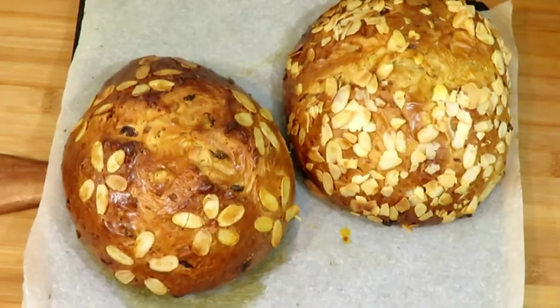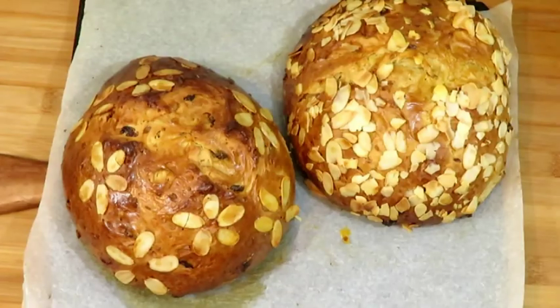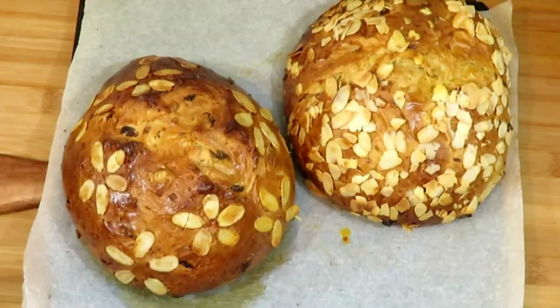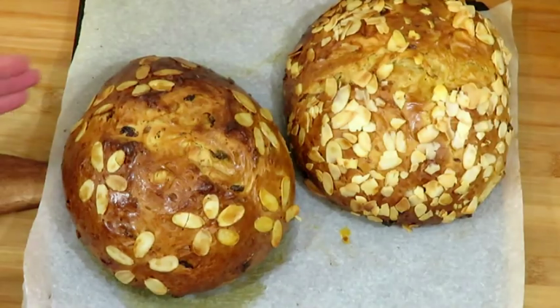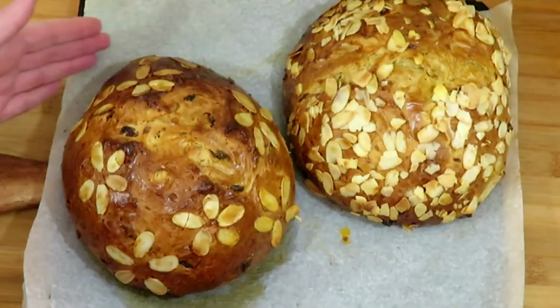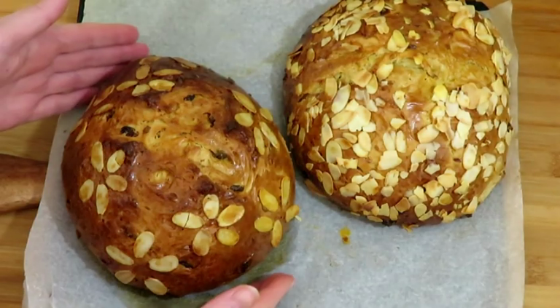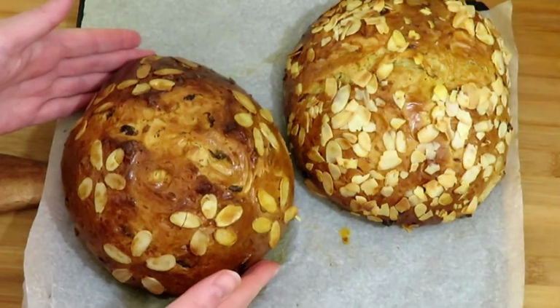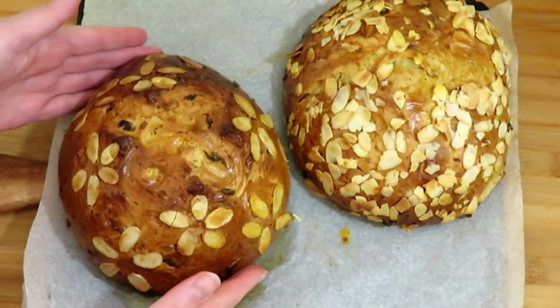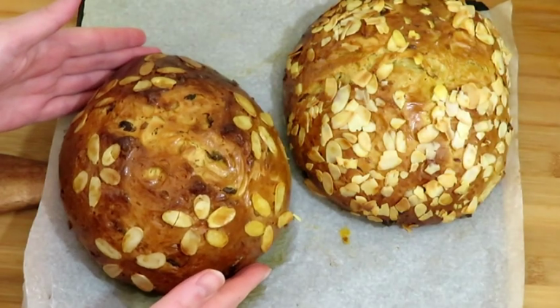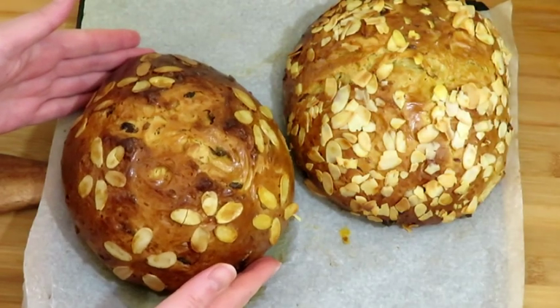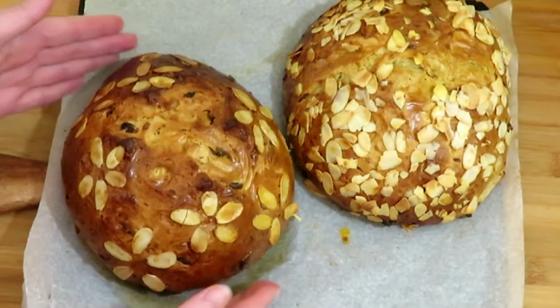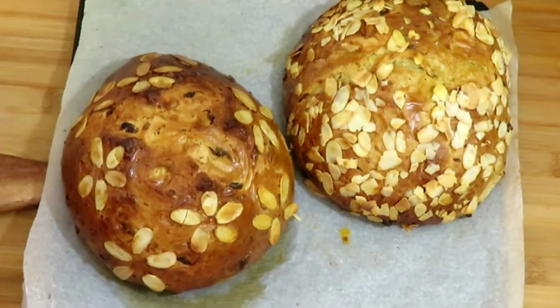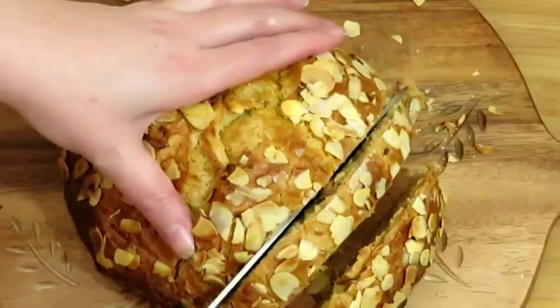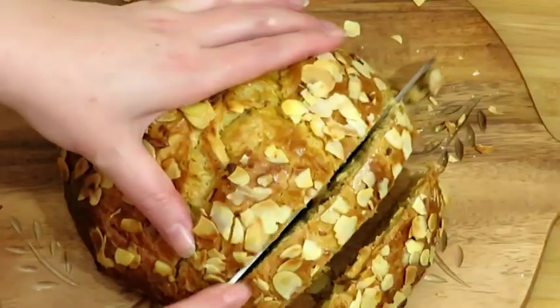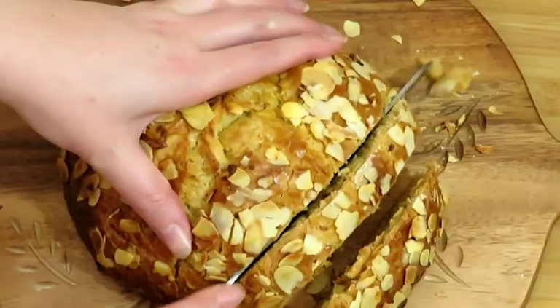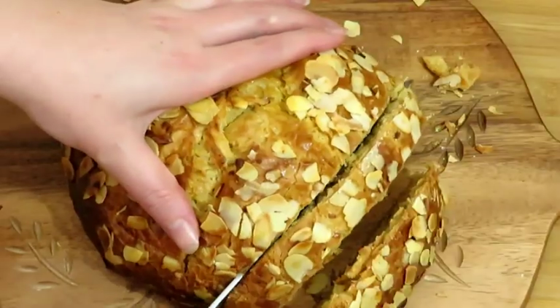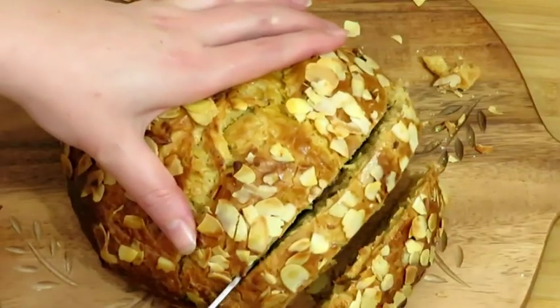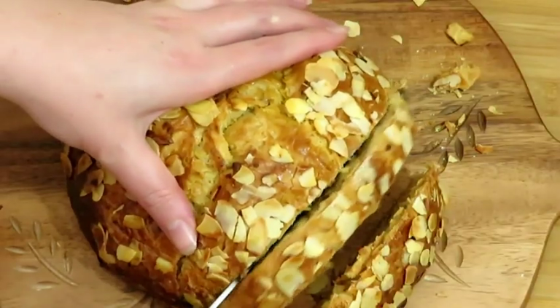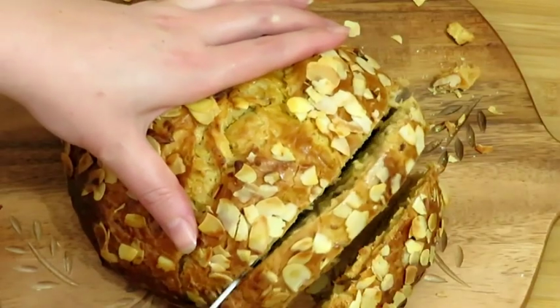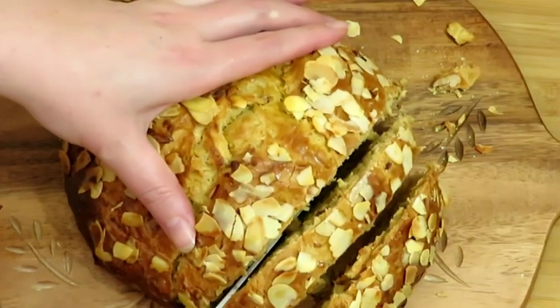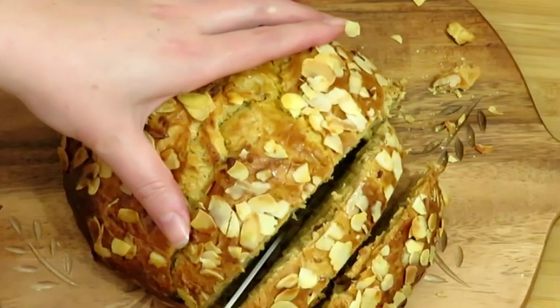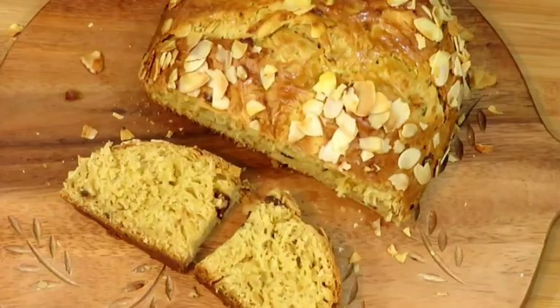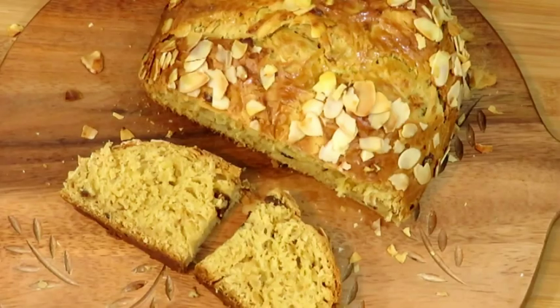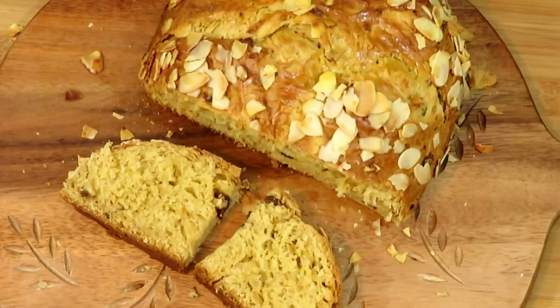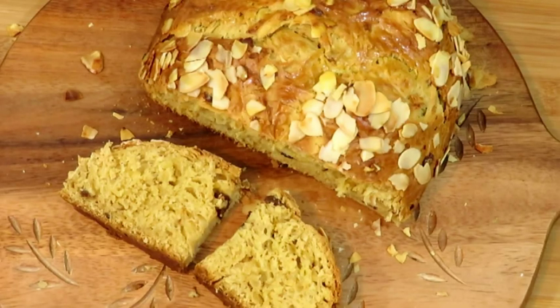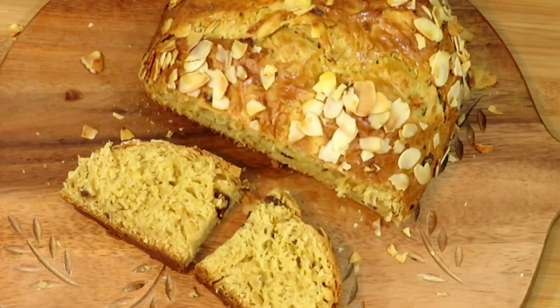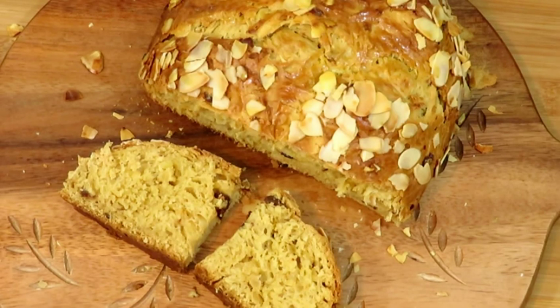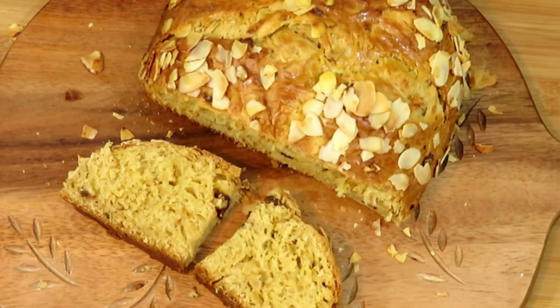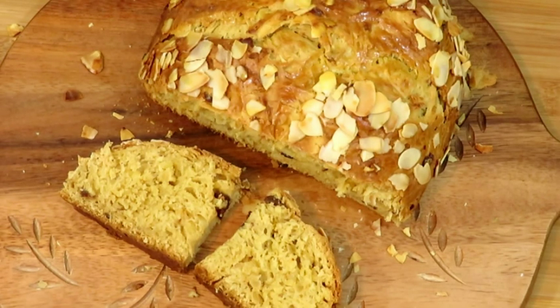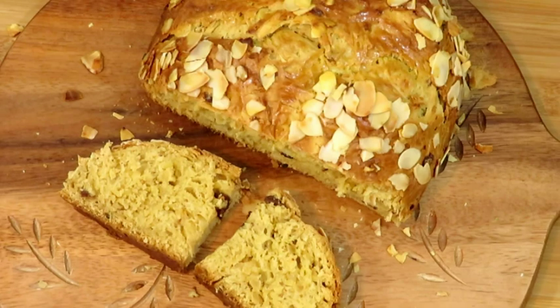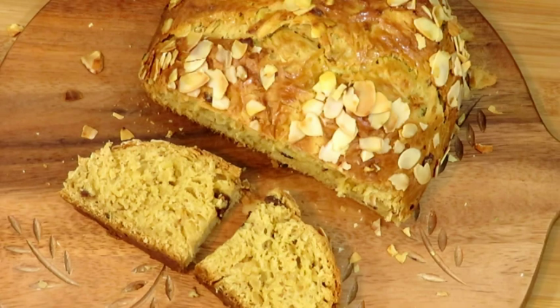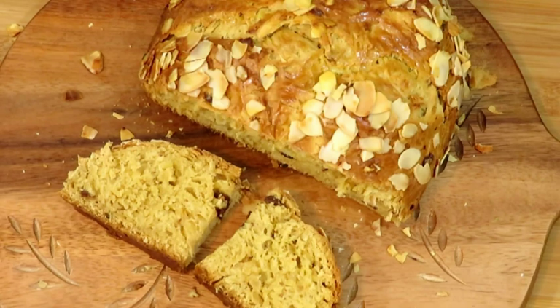Let the bread cool off before slicing it. You could enjoy the Easter bread on its own or together with butter, honey, or jam.